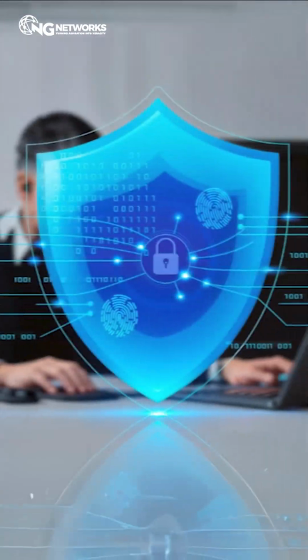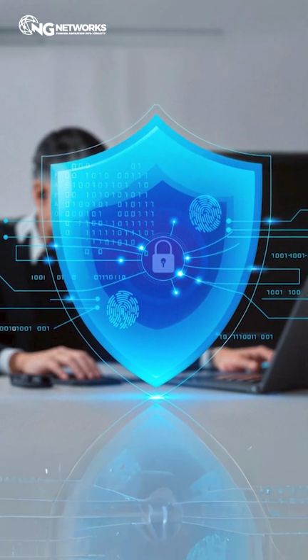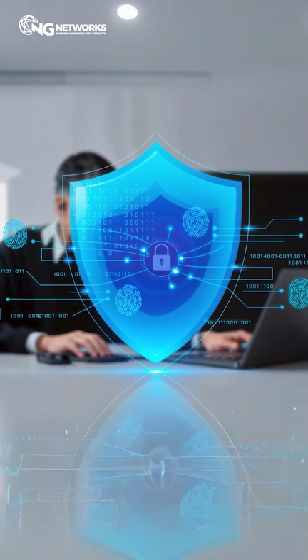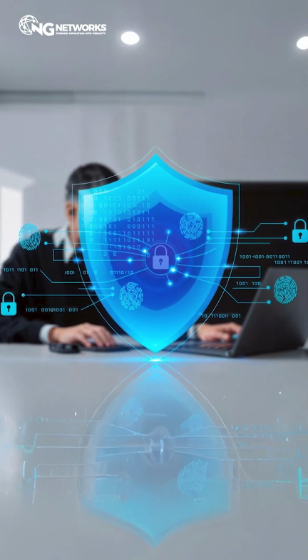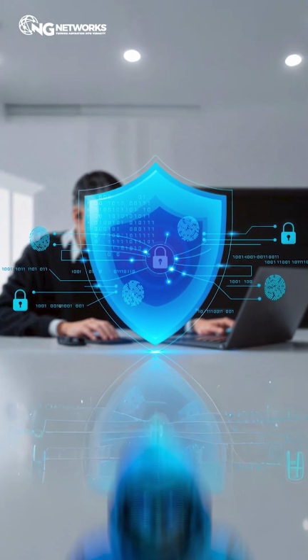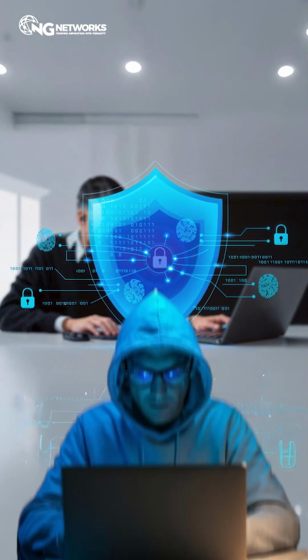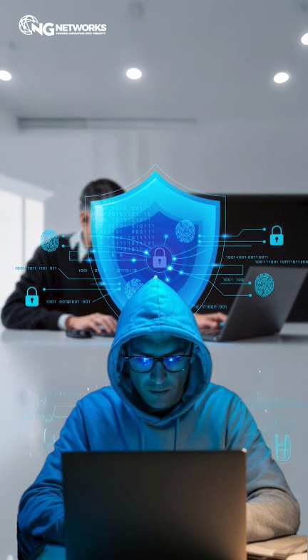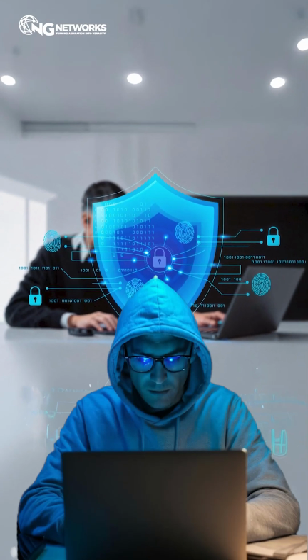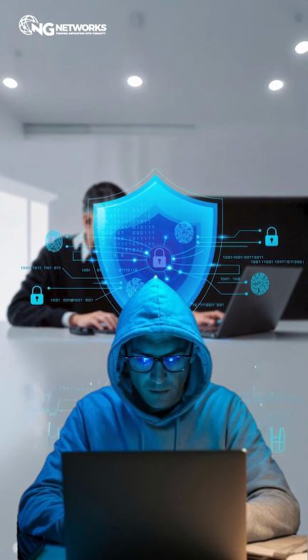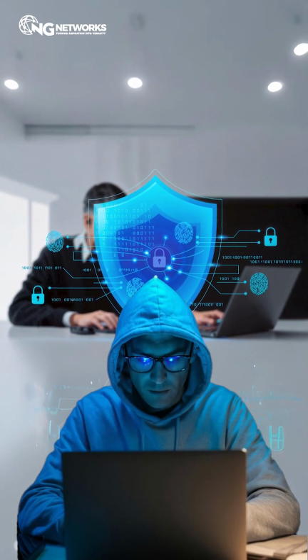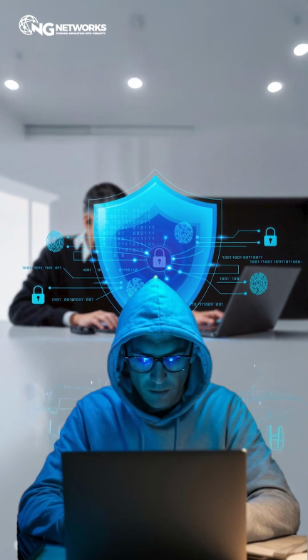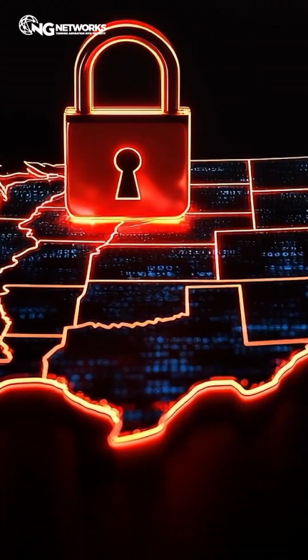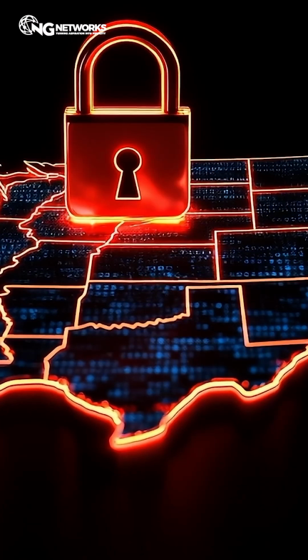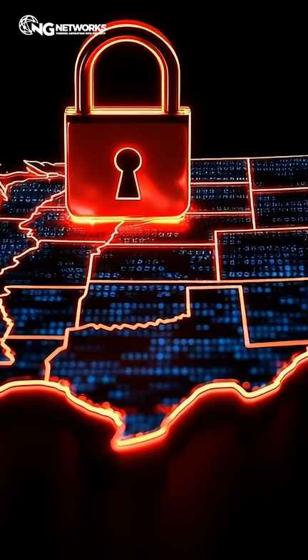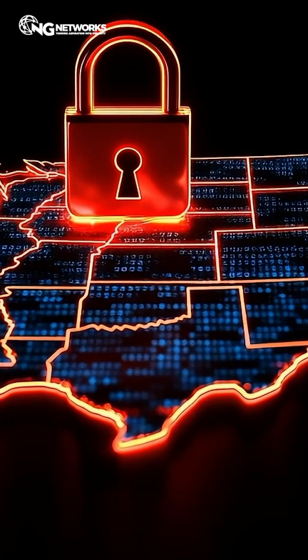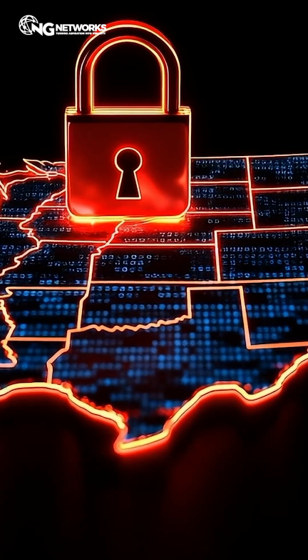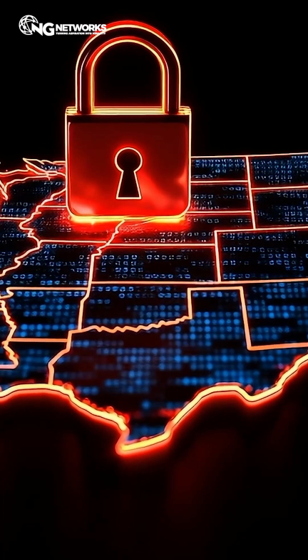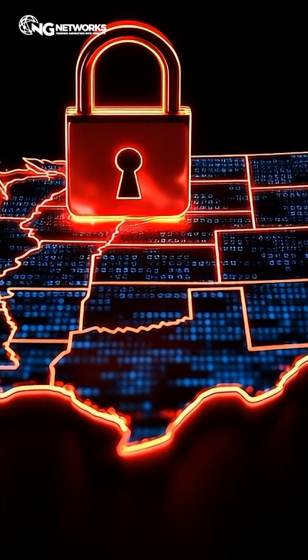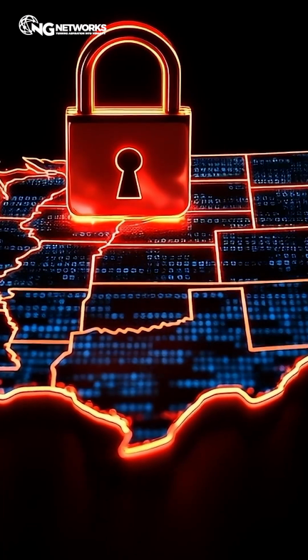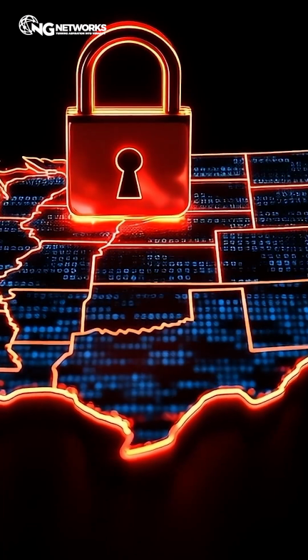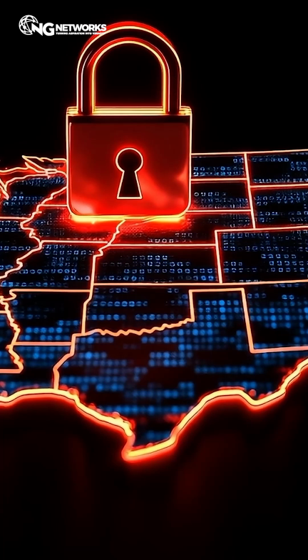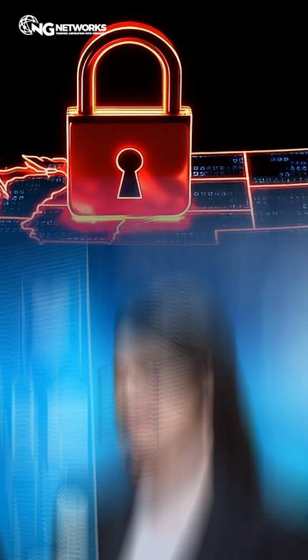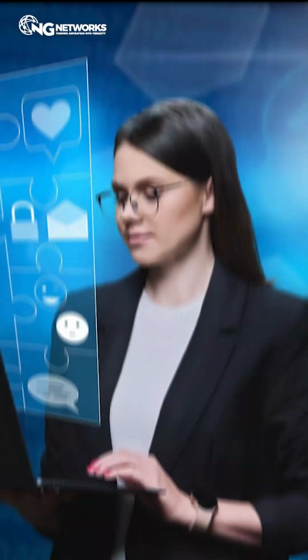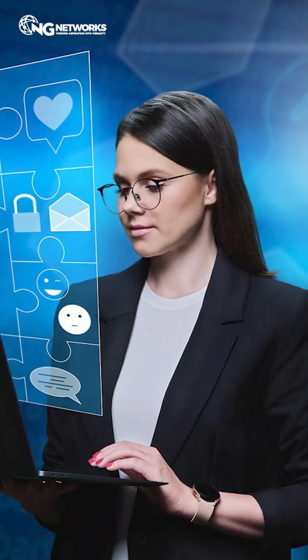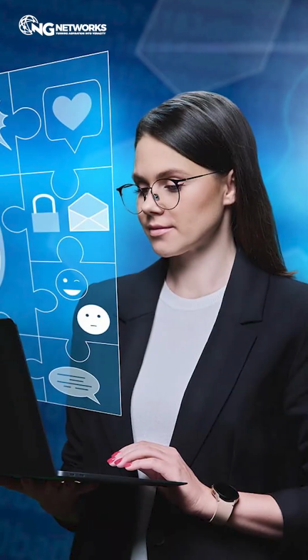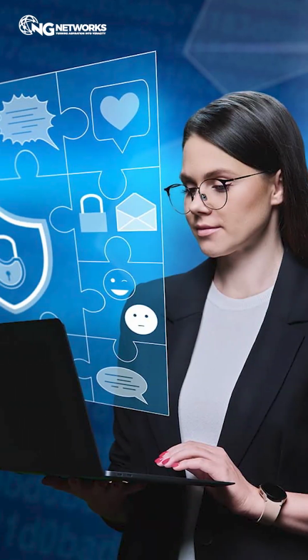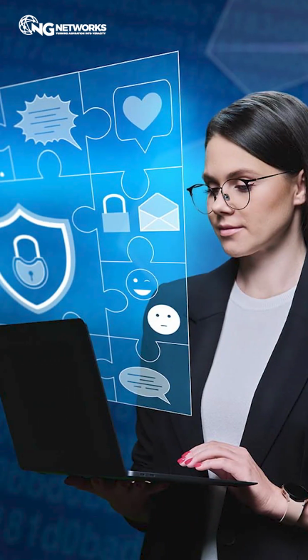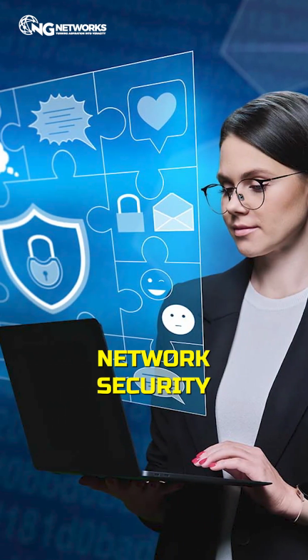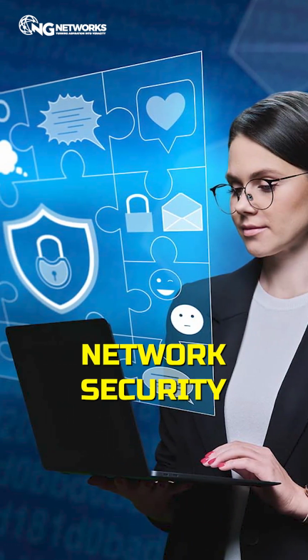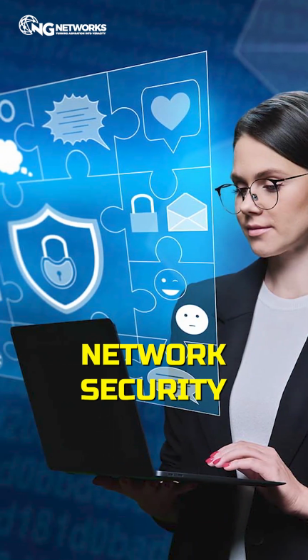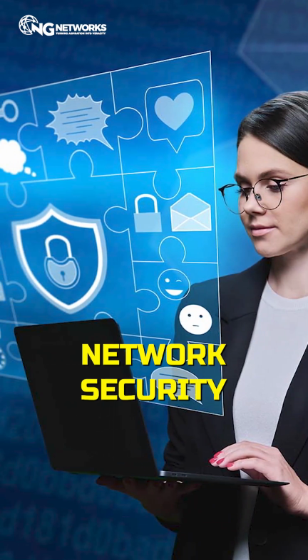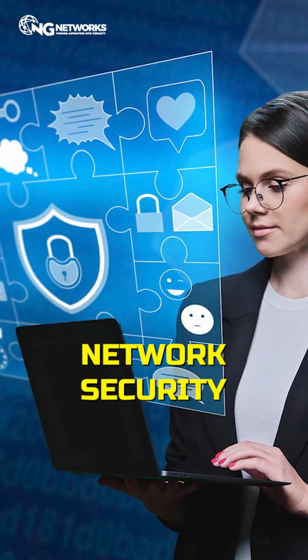Firewalls are your first line of defense against hackers. And you must know these three types of firewall if you dream of a career in network security.